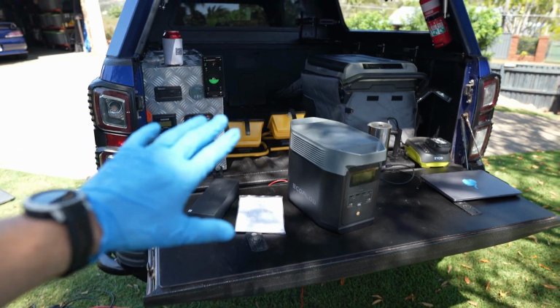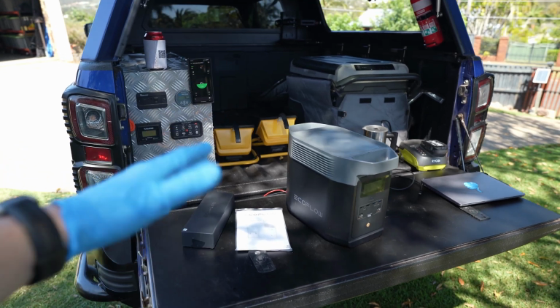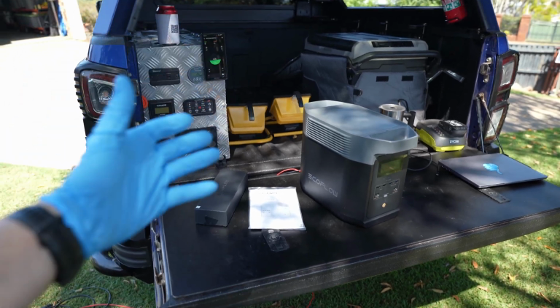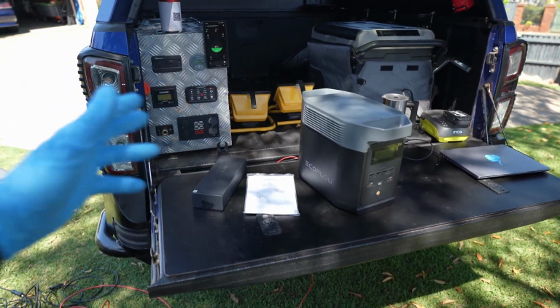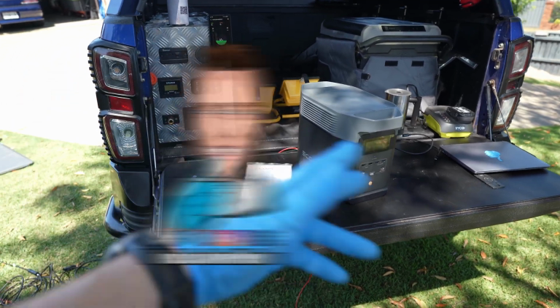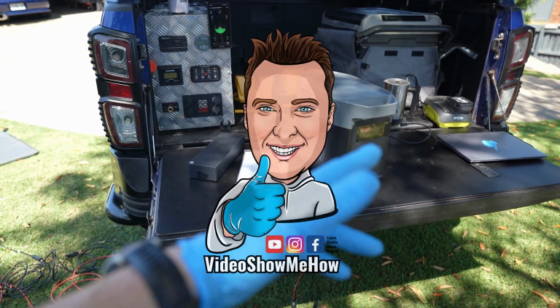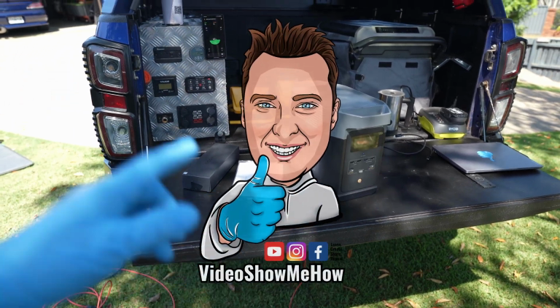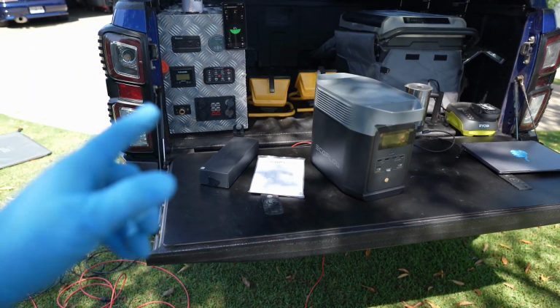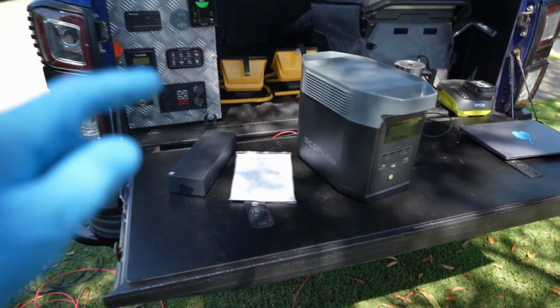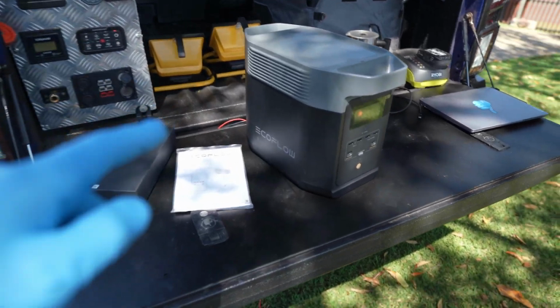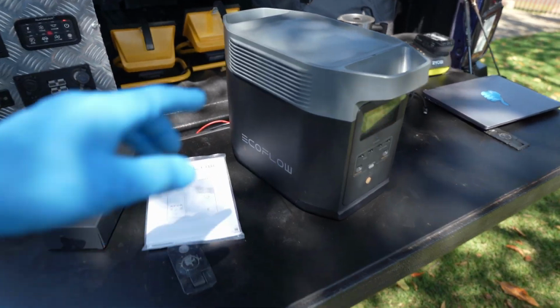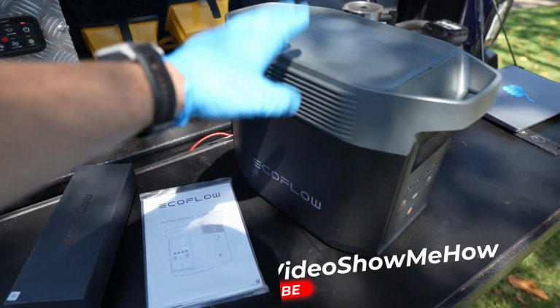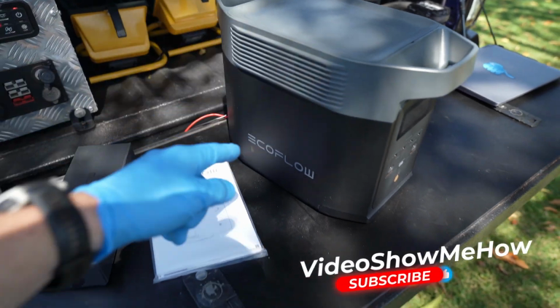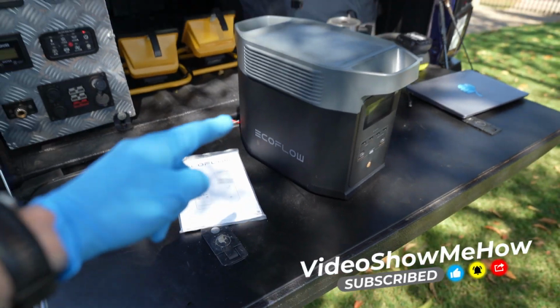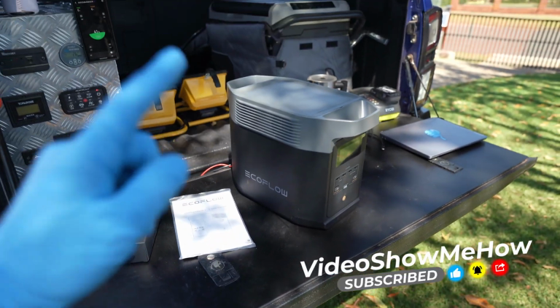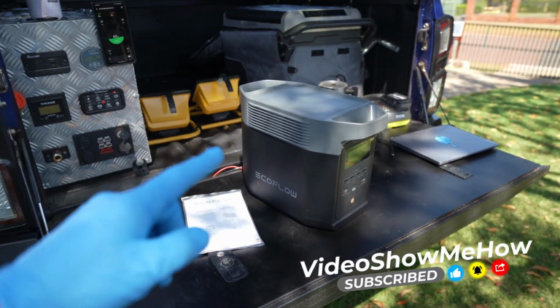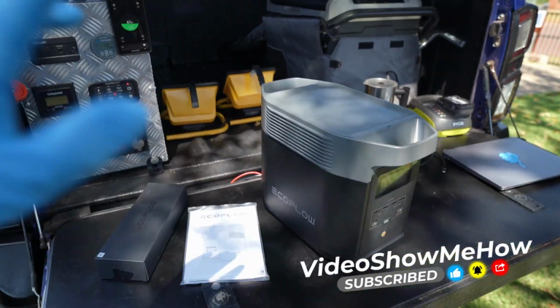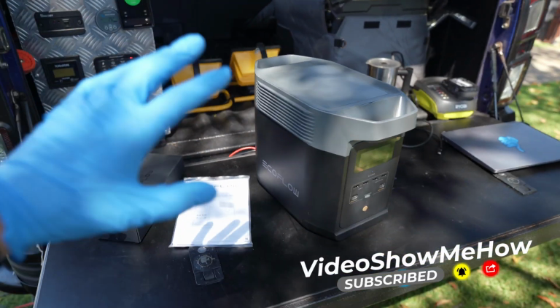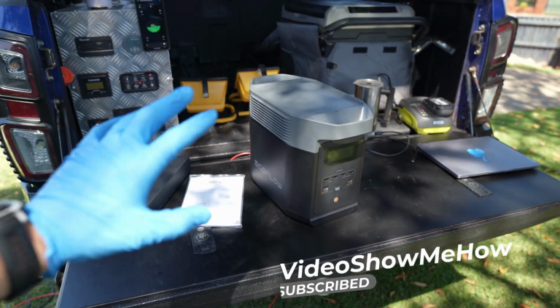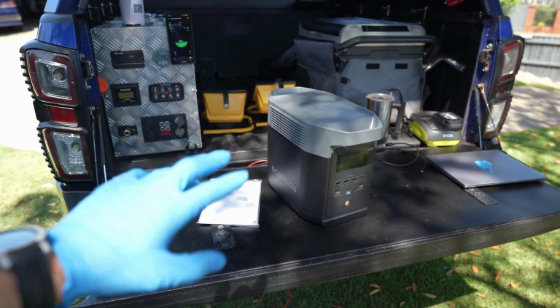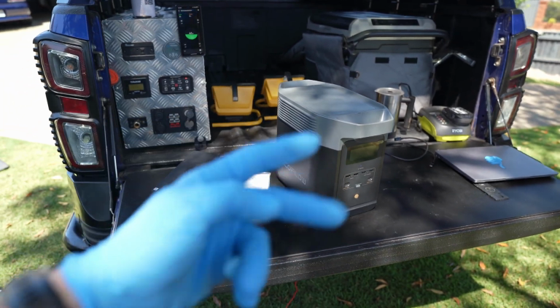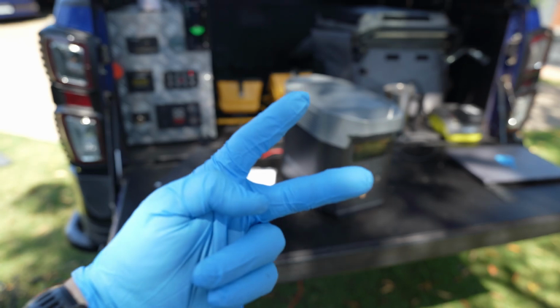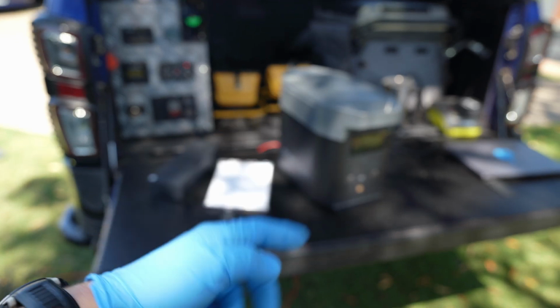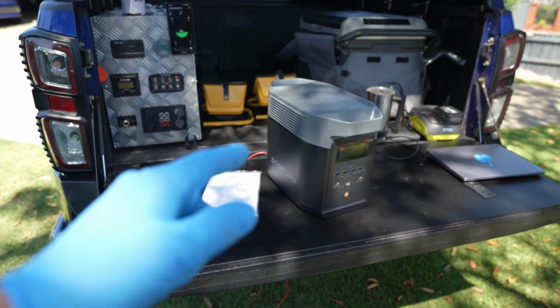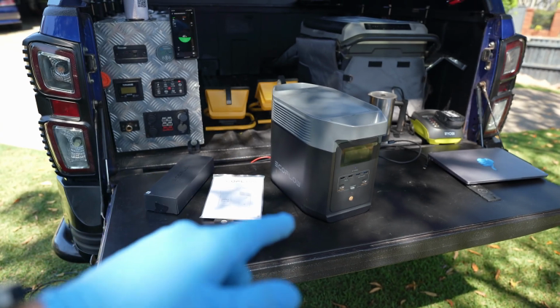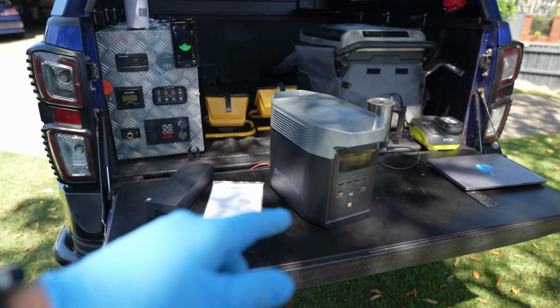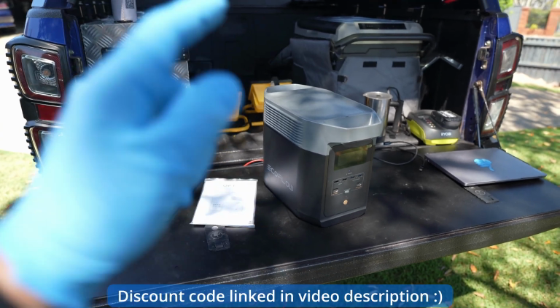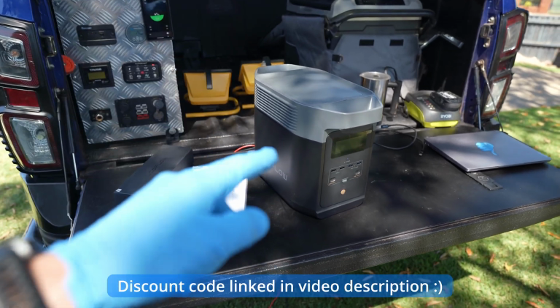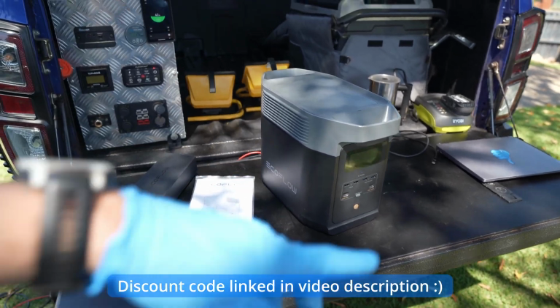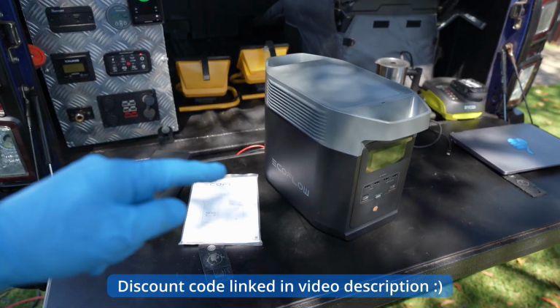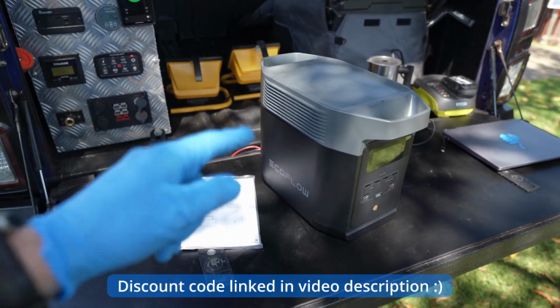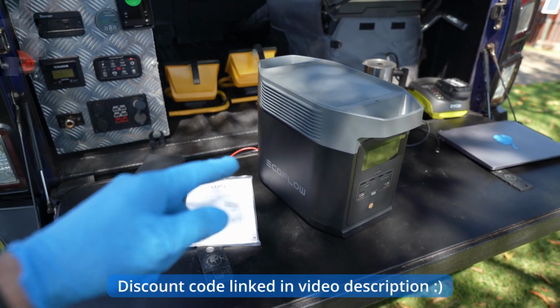Hey g'day guys, it's Adam from Video Show Me How. In today's video we're doing a batch review and we've got another one here from EcoFlow — this is their updated Delta 2. If you haven't seen the review of the Delta 1 on the channel, you can head back and check that one out.